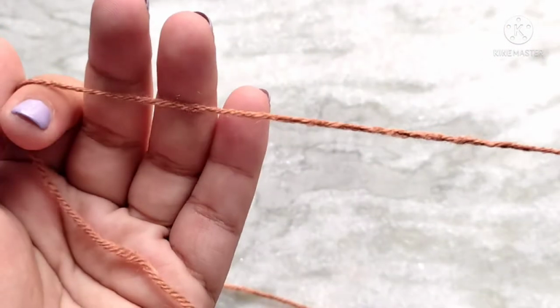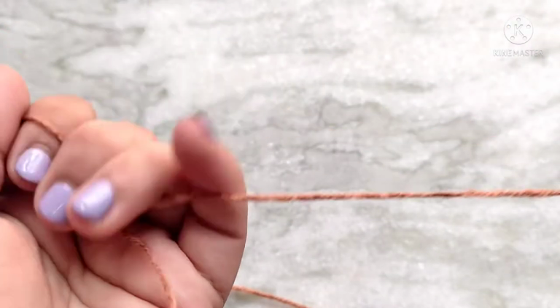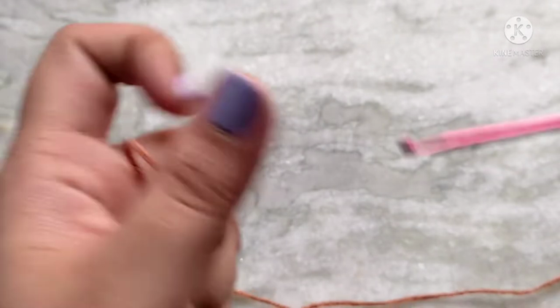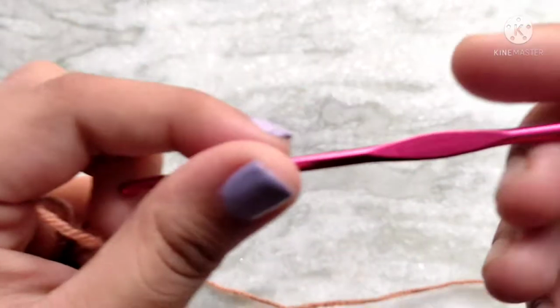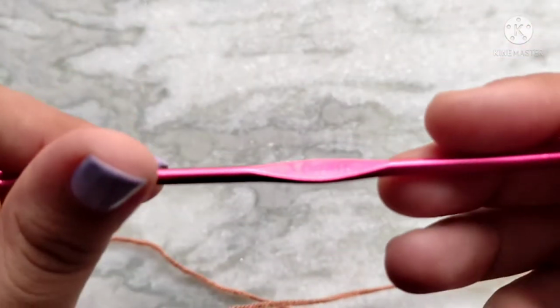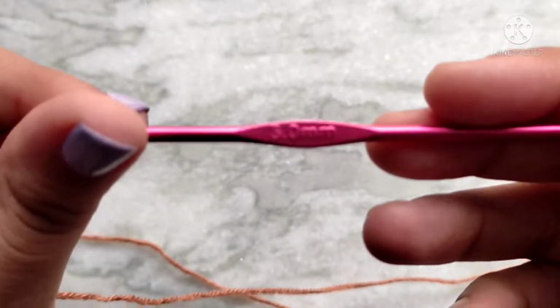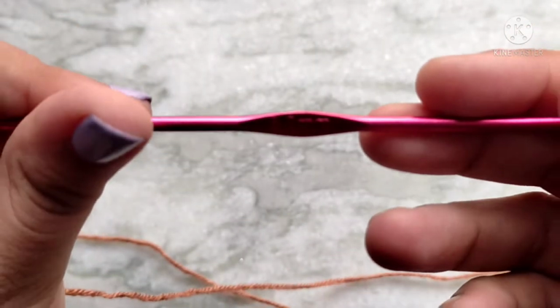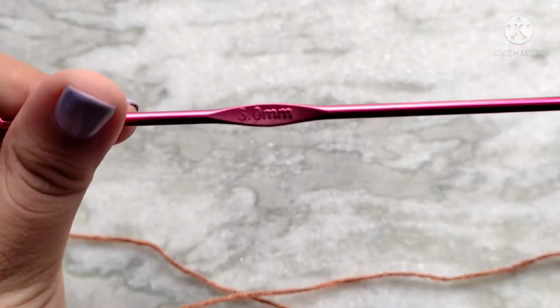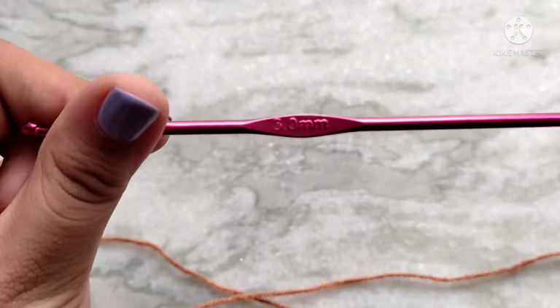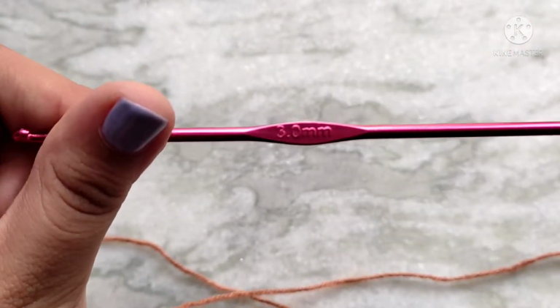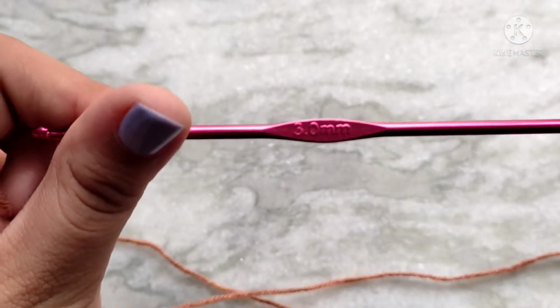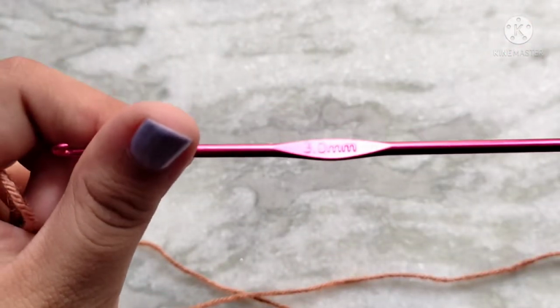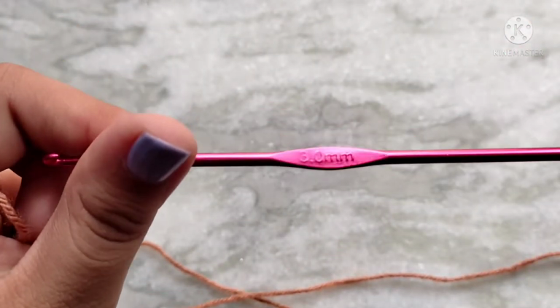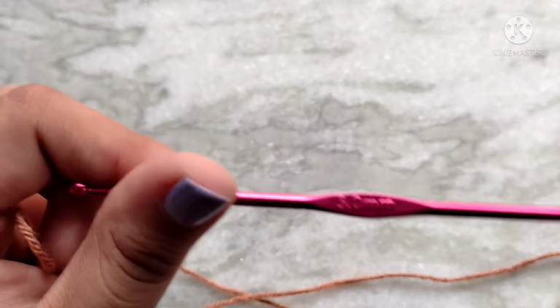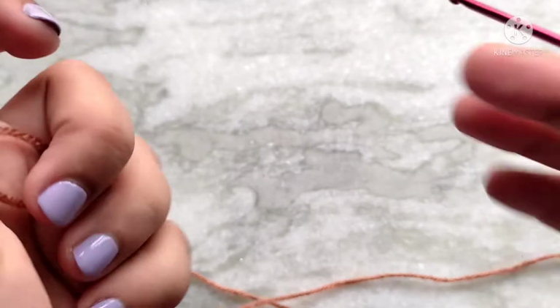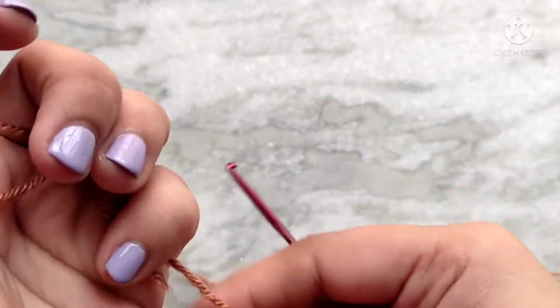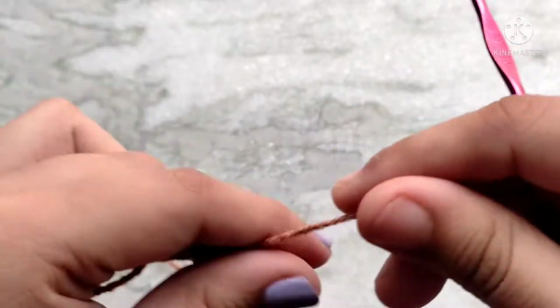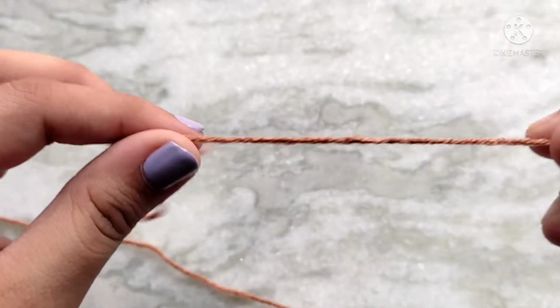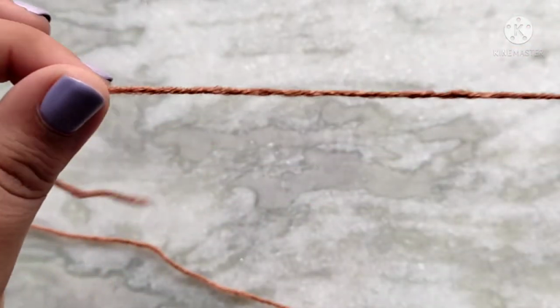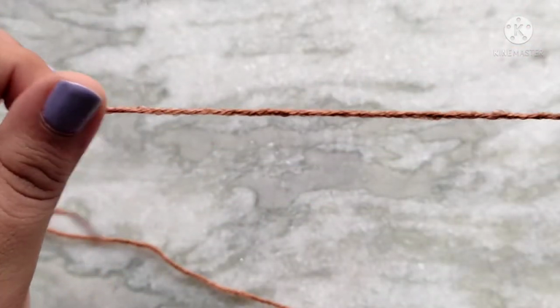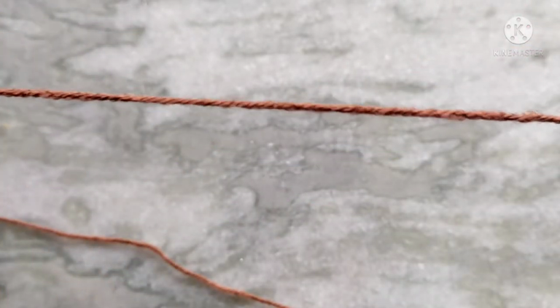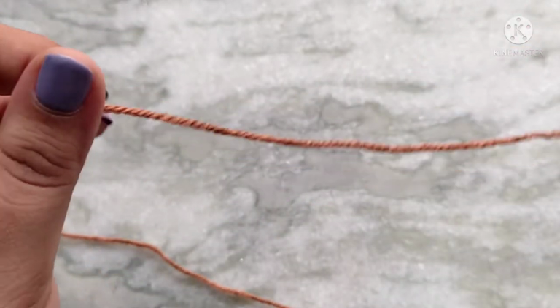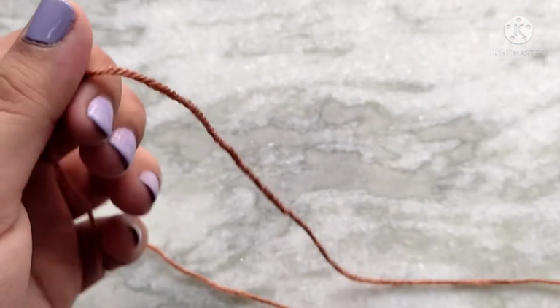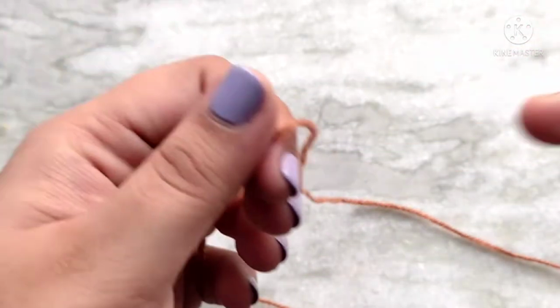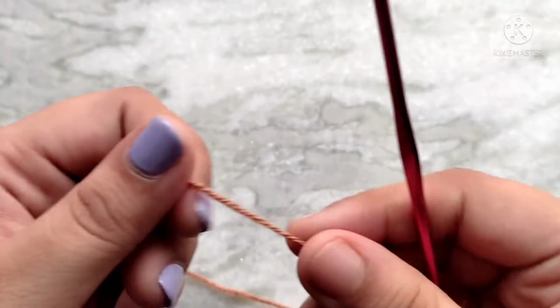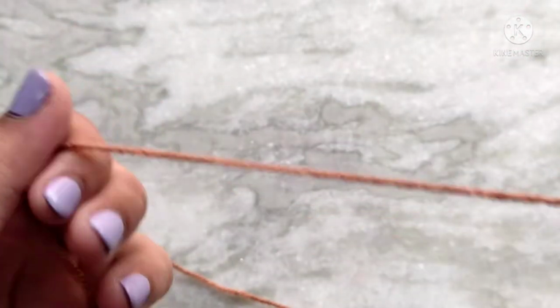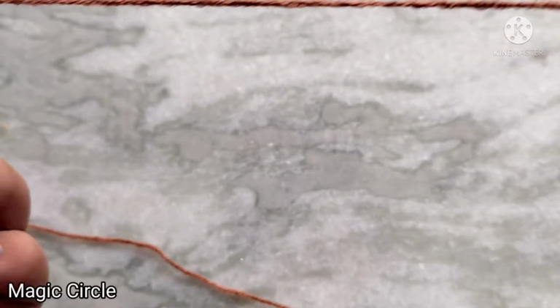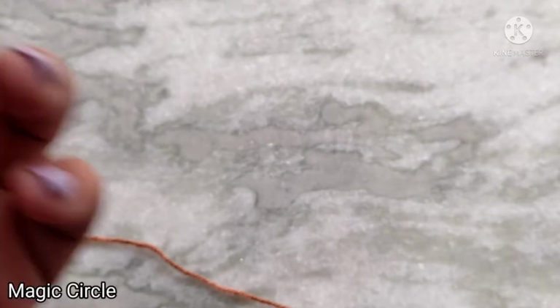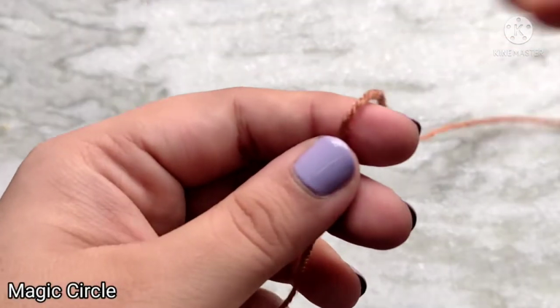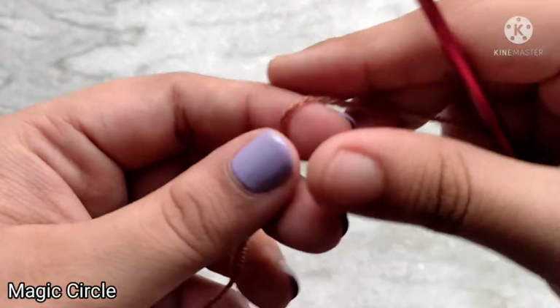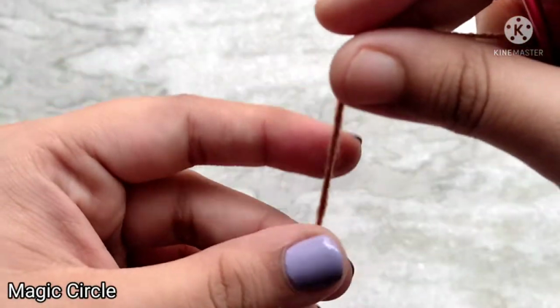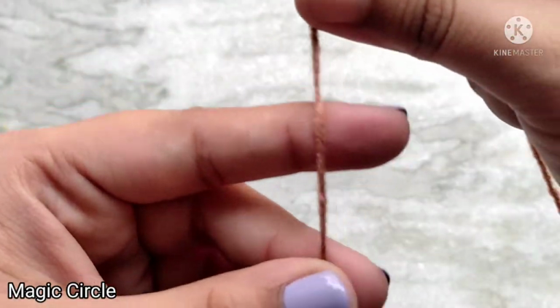I am going to be using this very pretty brown color for my bear, and with this I am going to be using a 3mm crochet hook, which is a couple of sizes smaller than what is recommended for my yarn. I do this so my stitches are nice and tight. We are going to start with a magic circle.